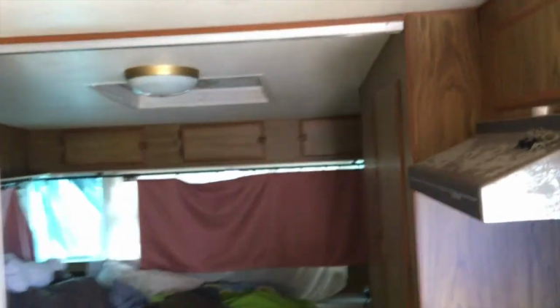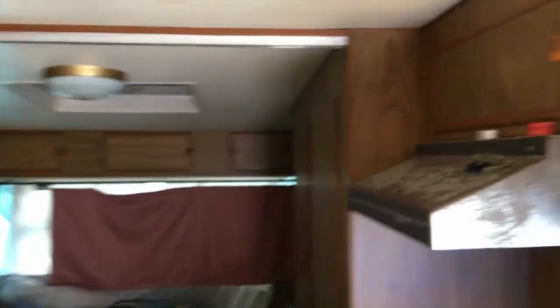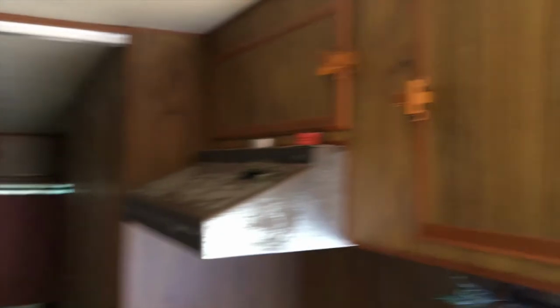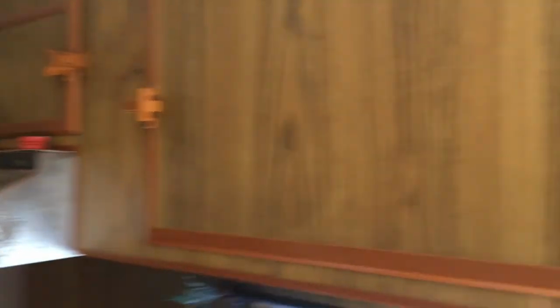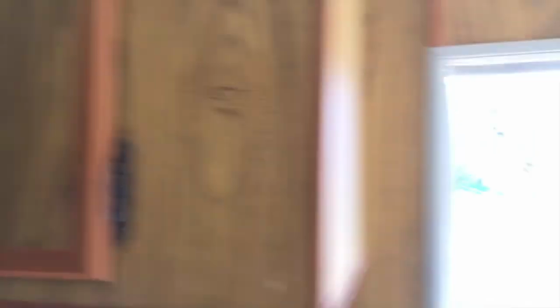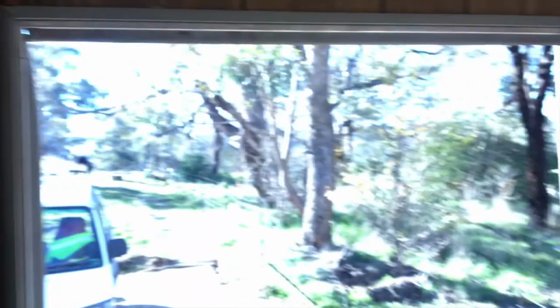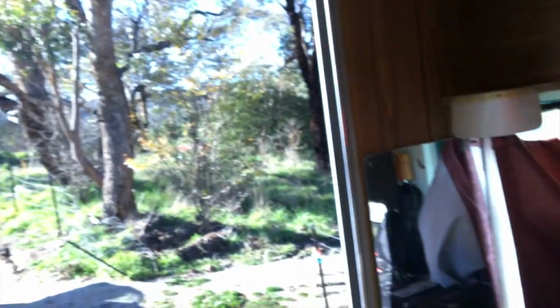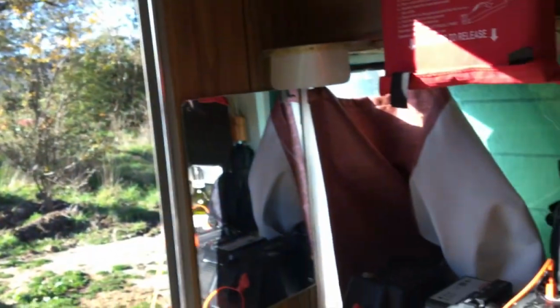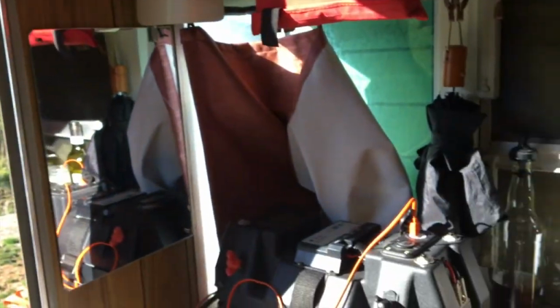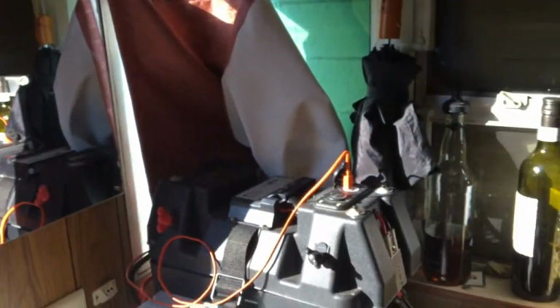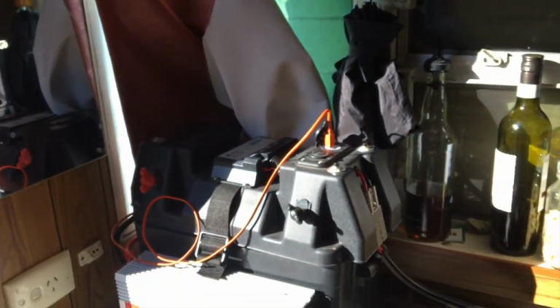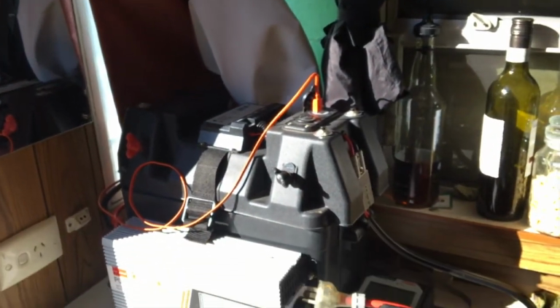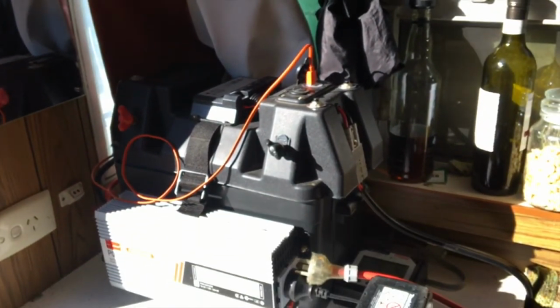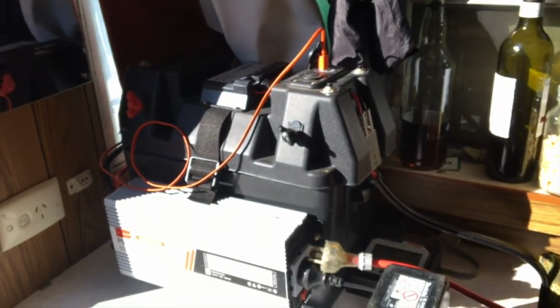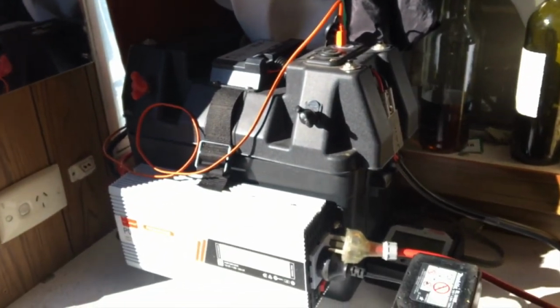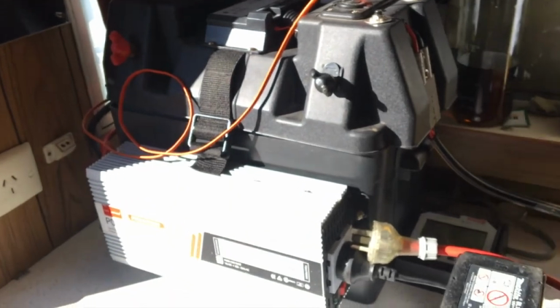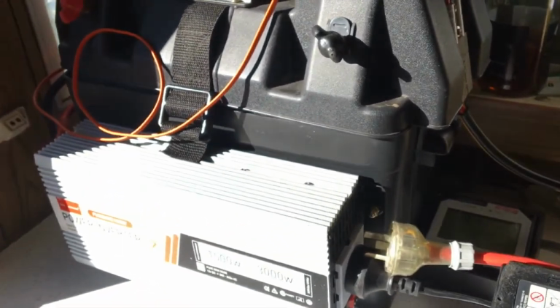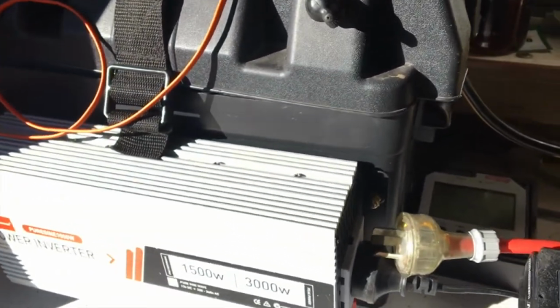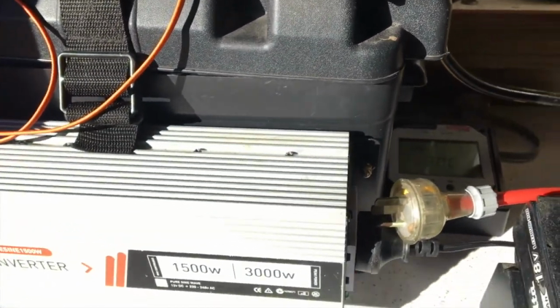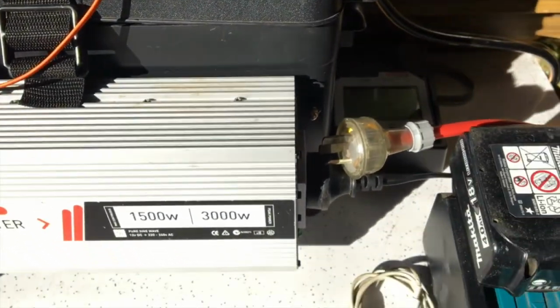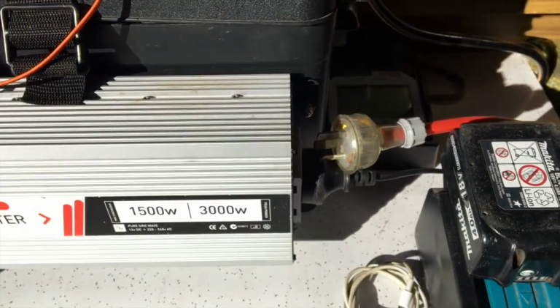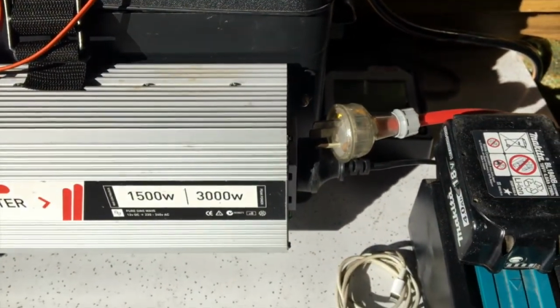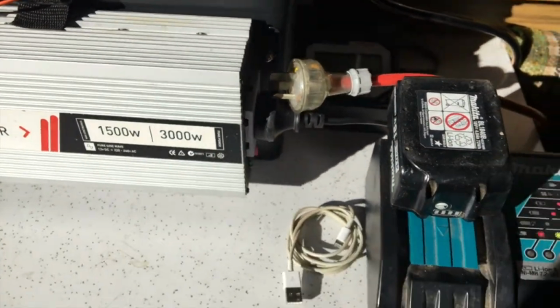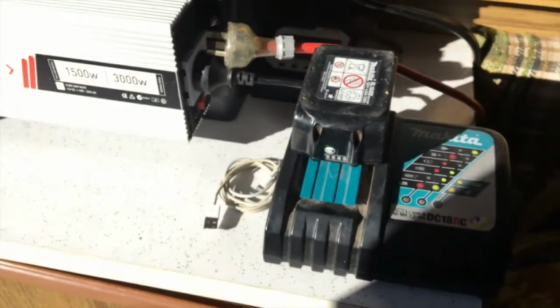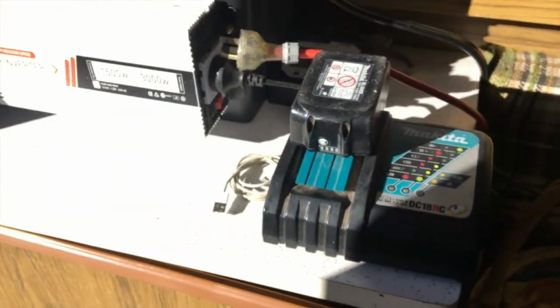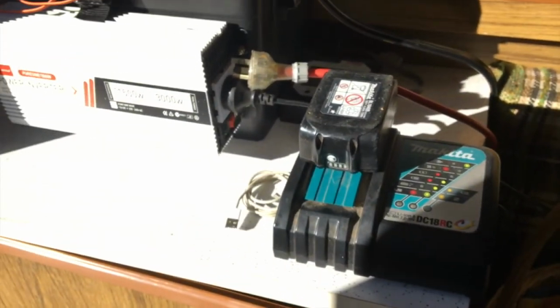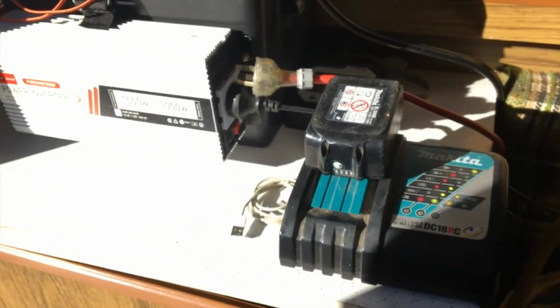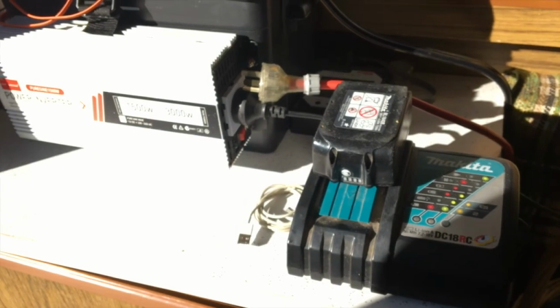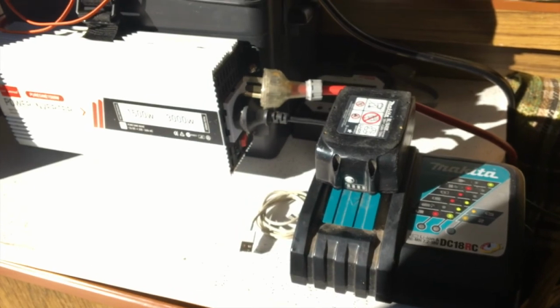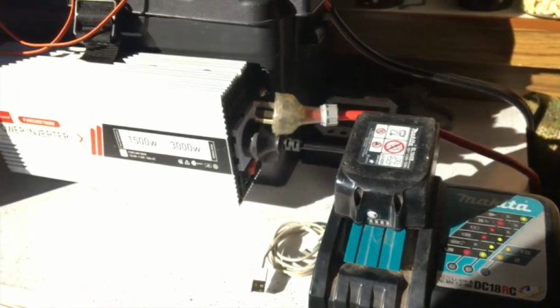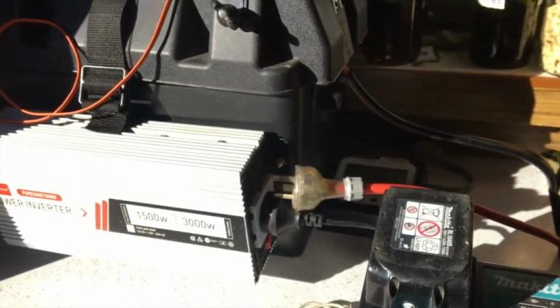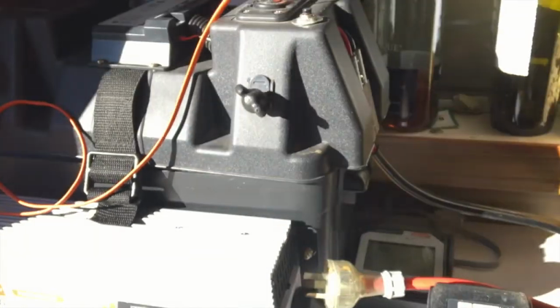It depends on how good this battery is — it's an AGM battery from Battery Business. So there's the solar power all done, which is really cool.